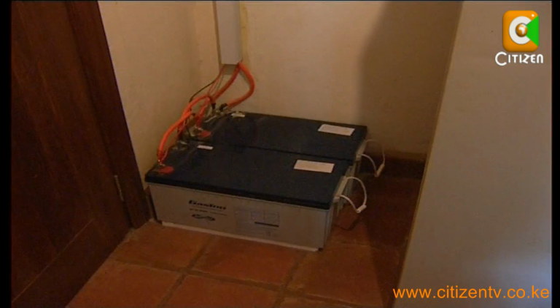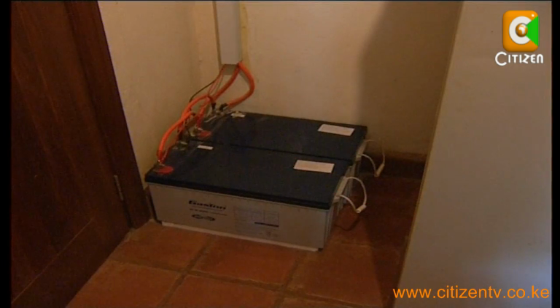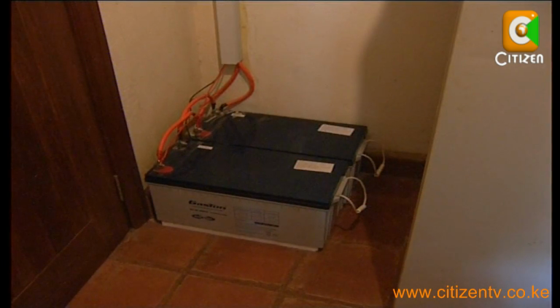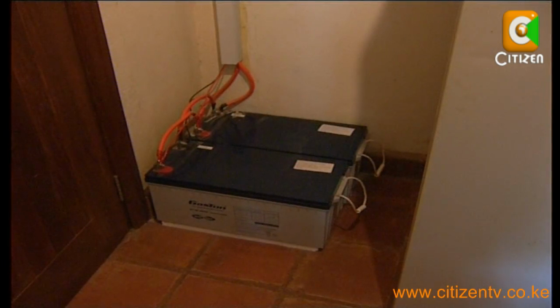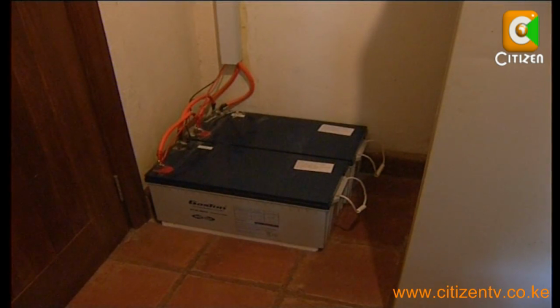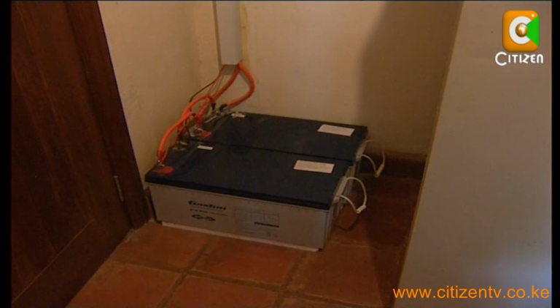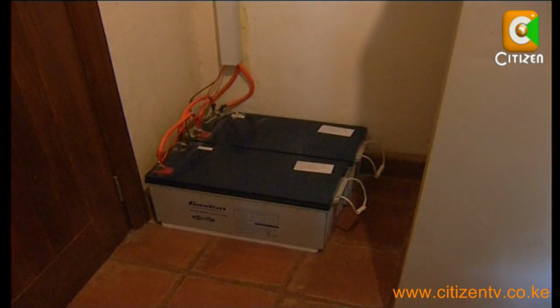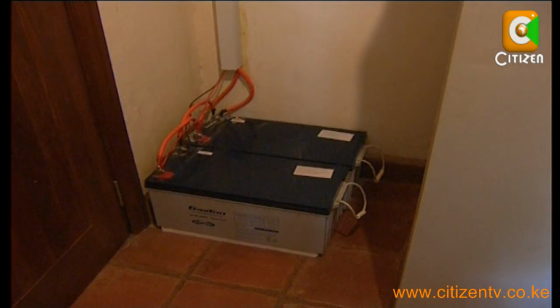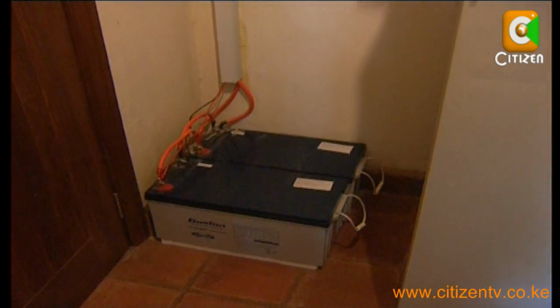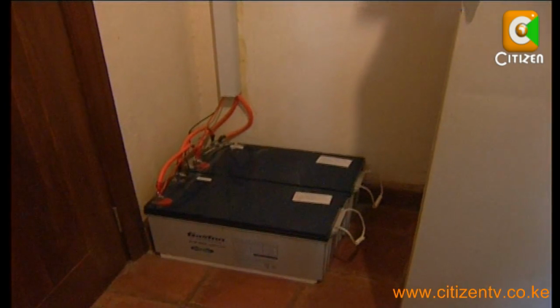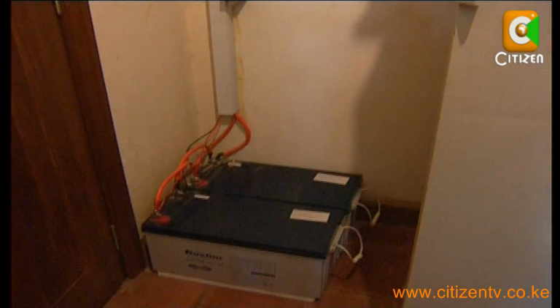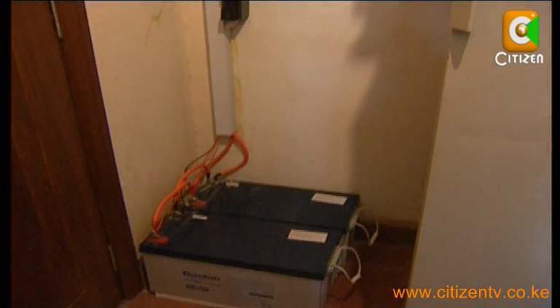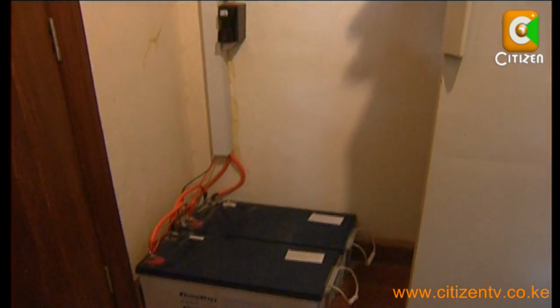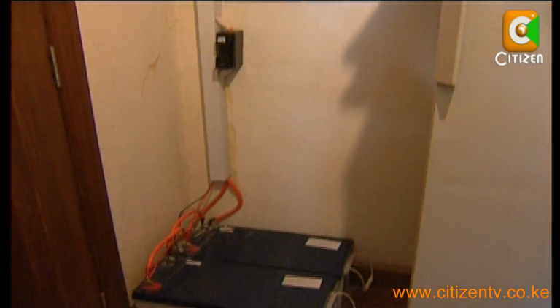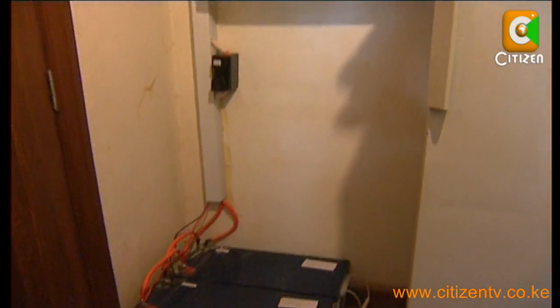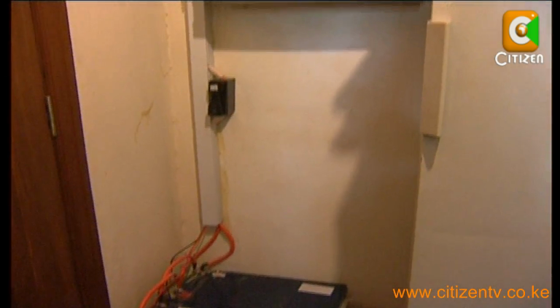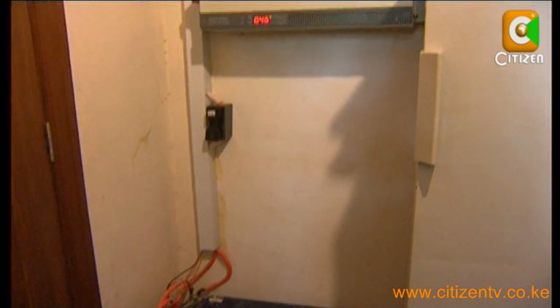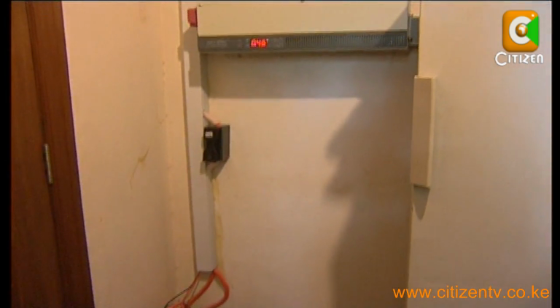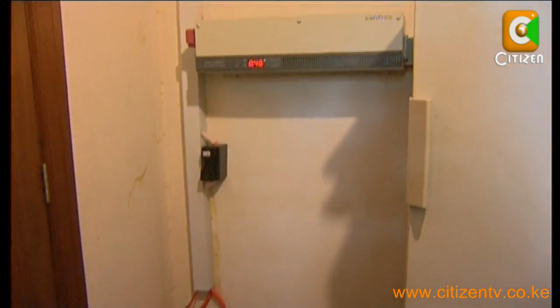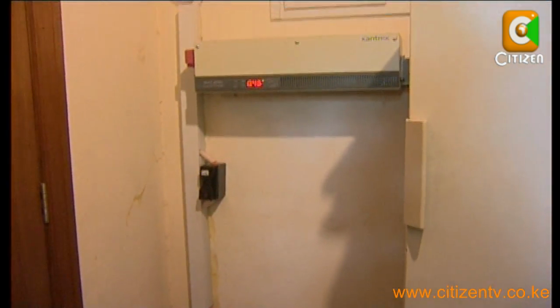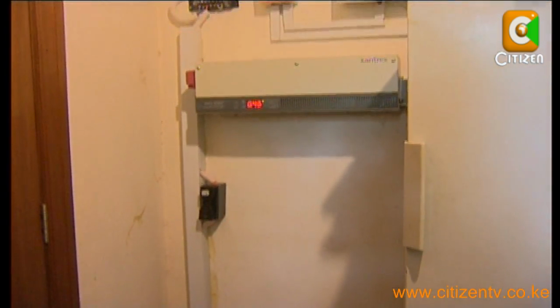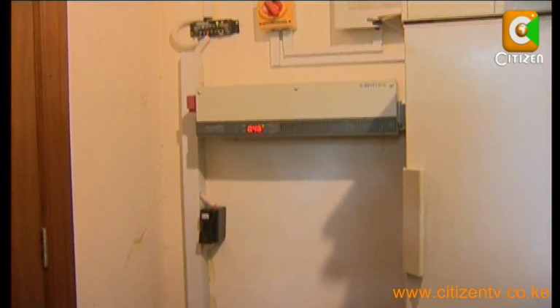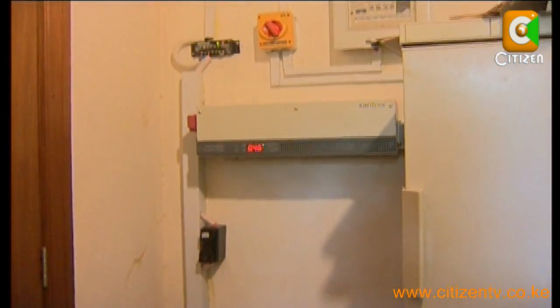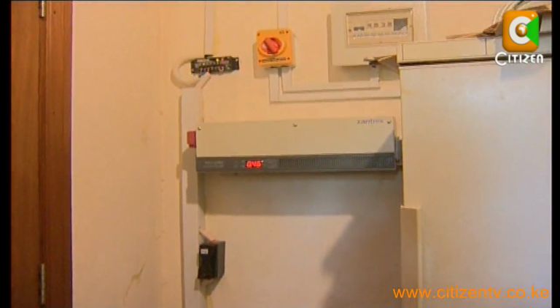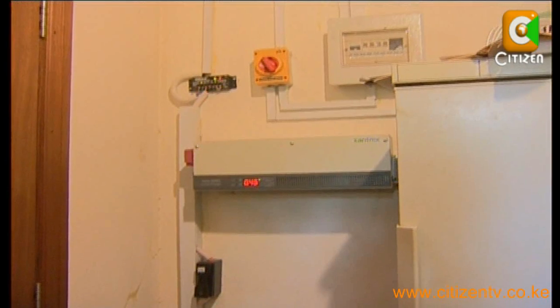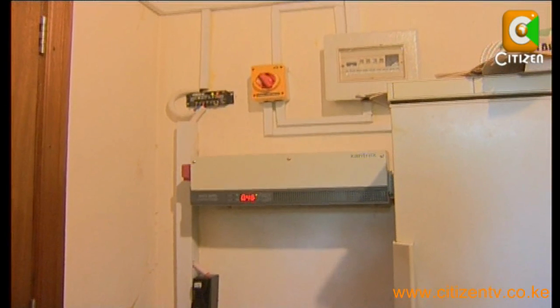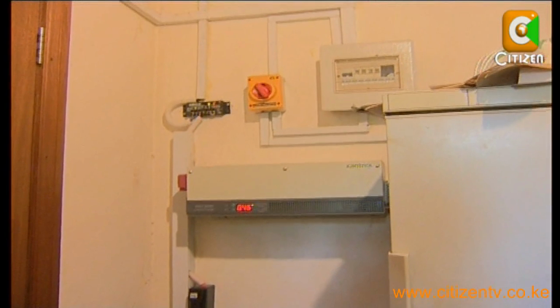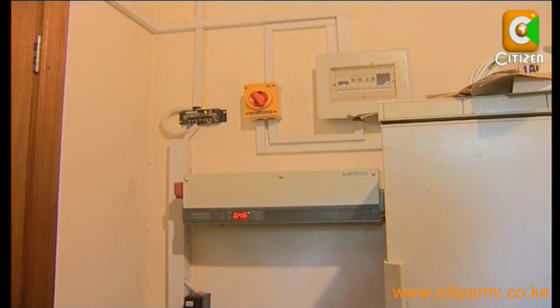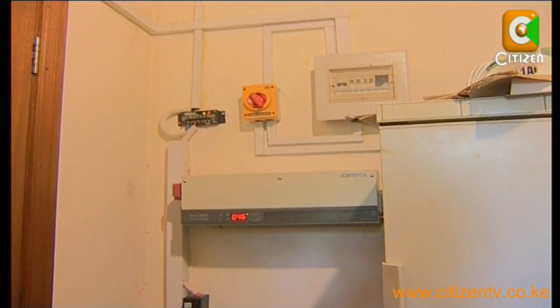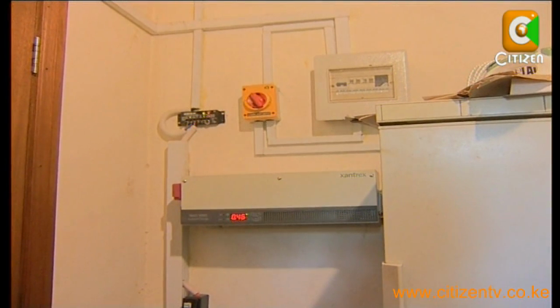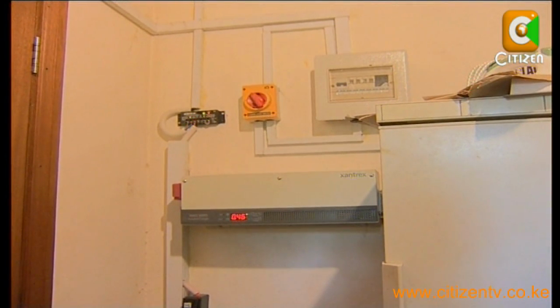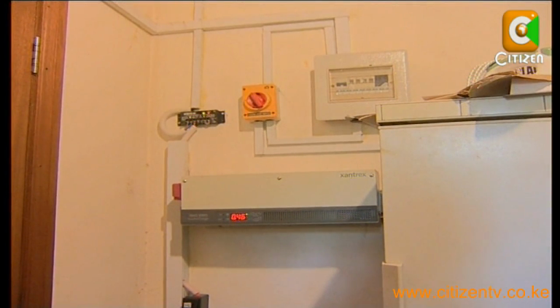Thus, one is advised to get the longest life possible out of your batteries. At the end of their life, retire the batteries to a recycling facility. Sheila Sendeofu, EcoScan.